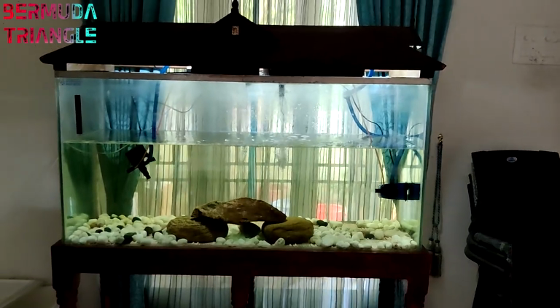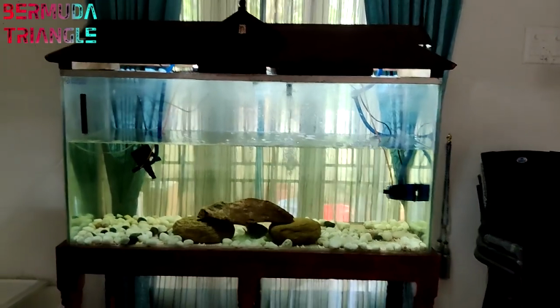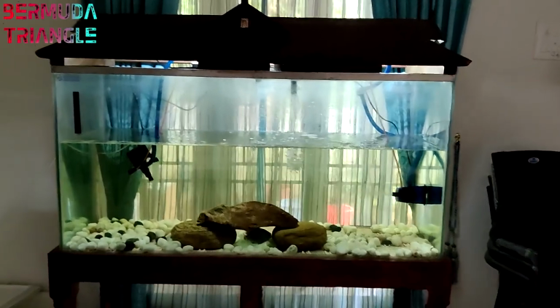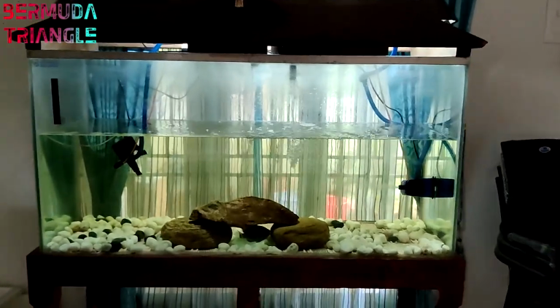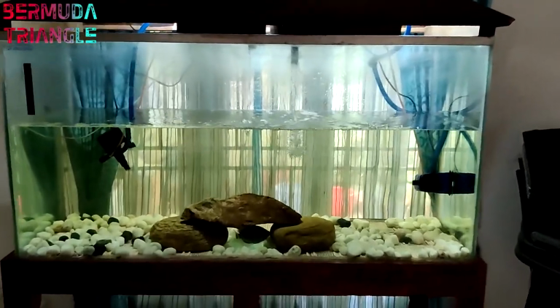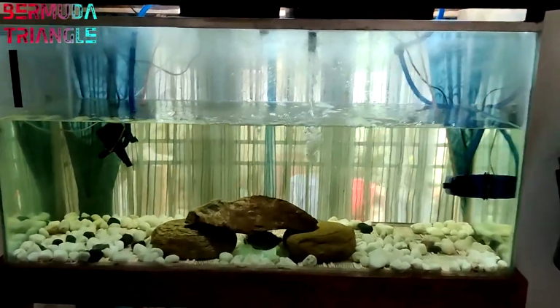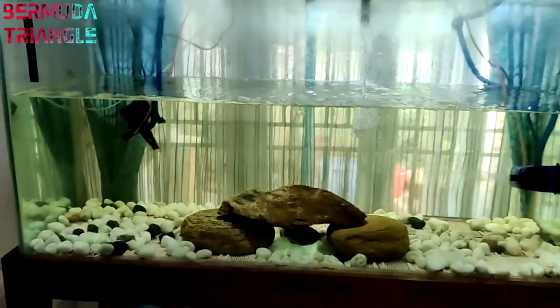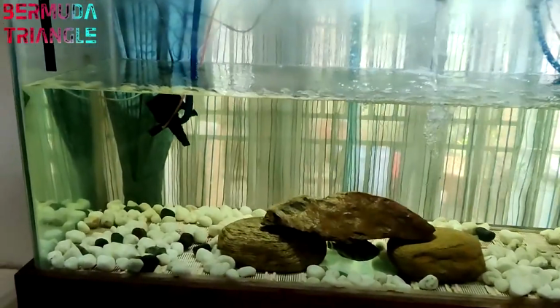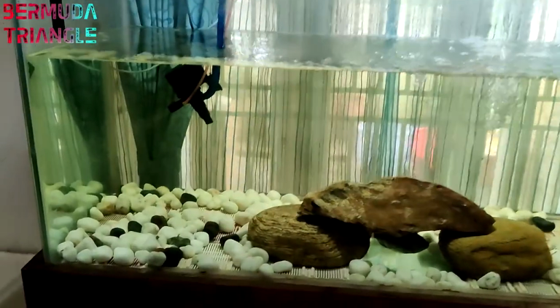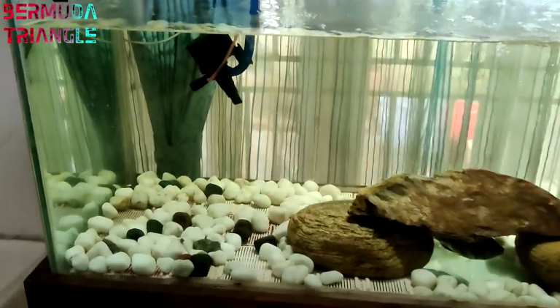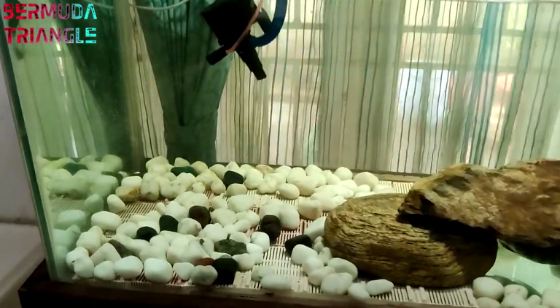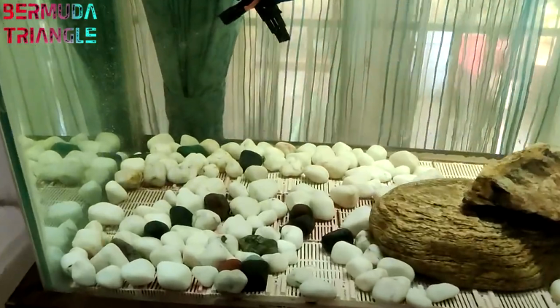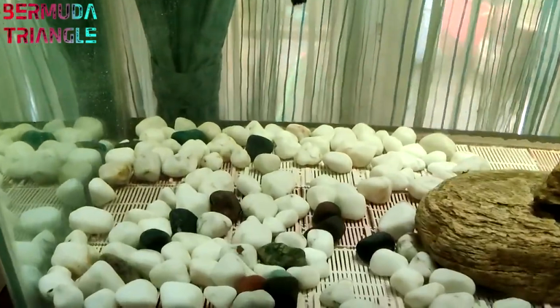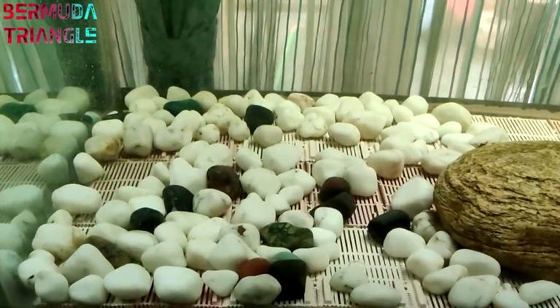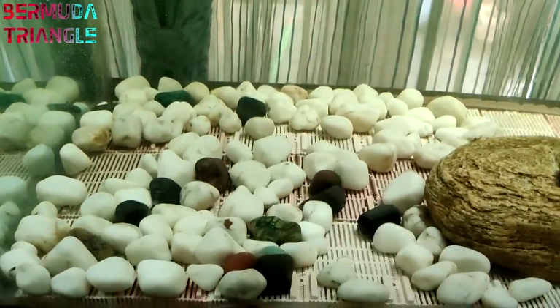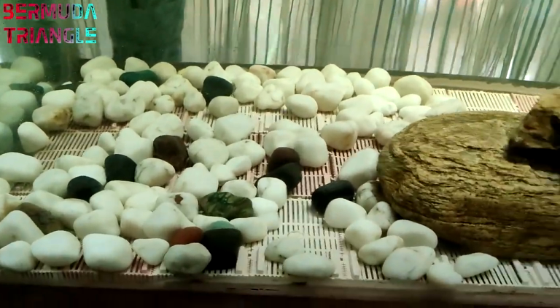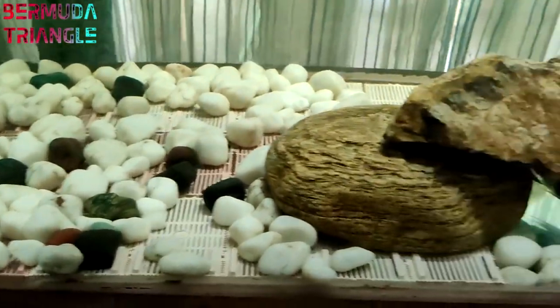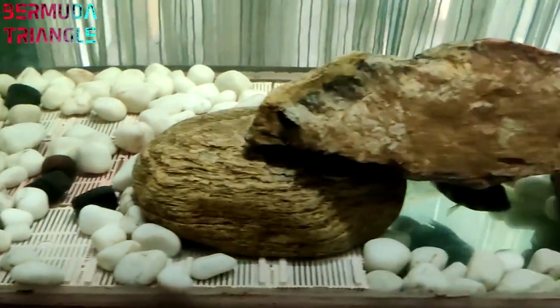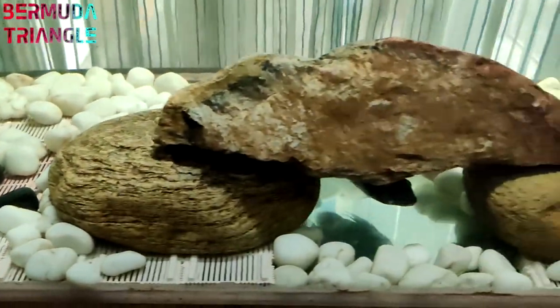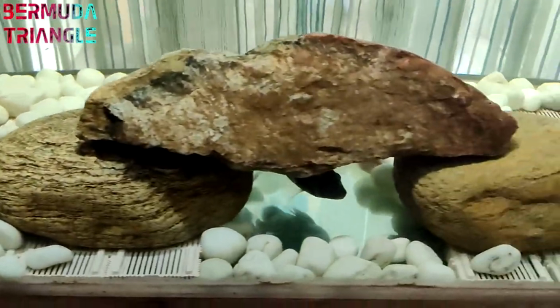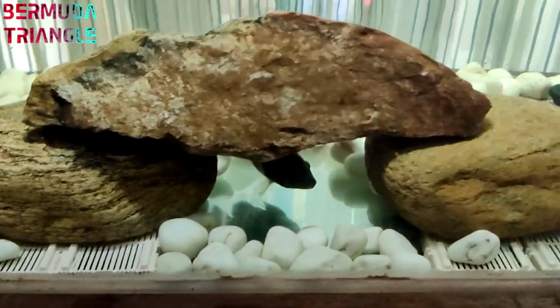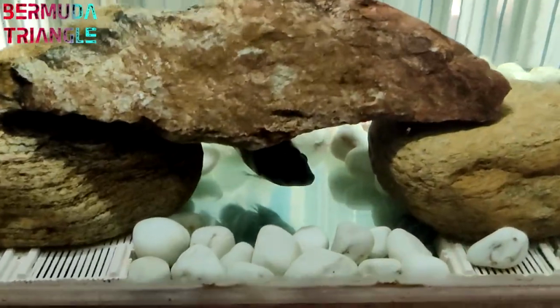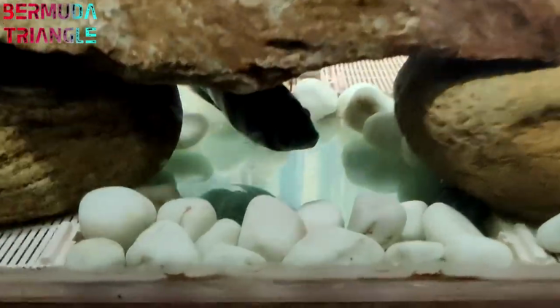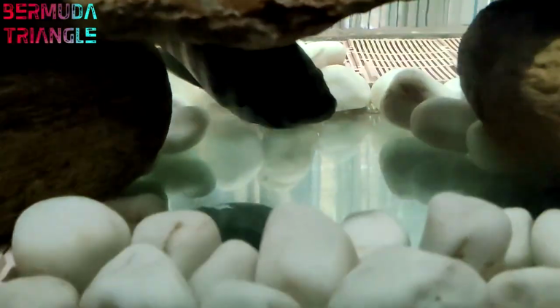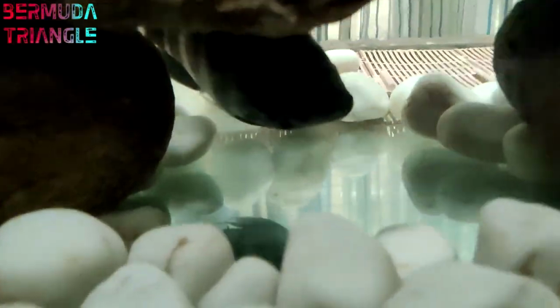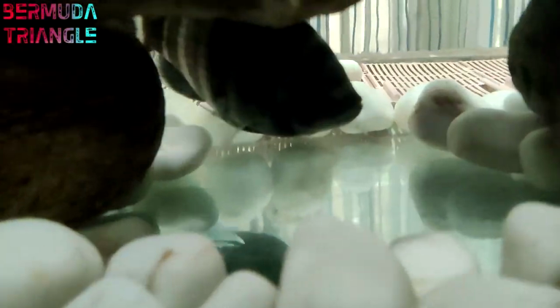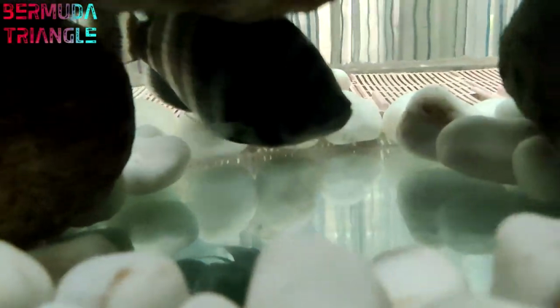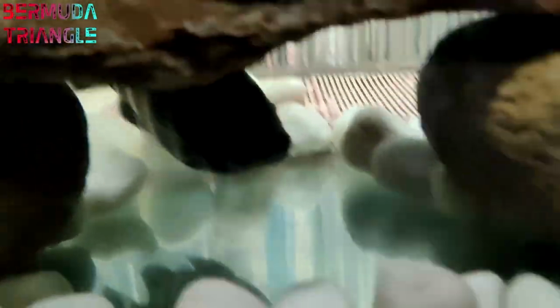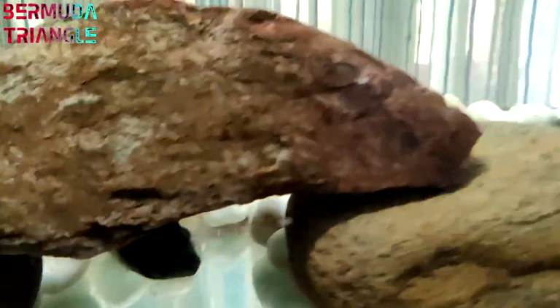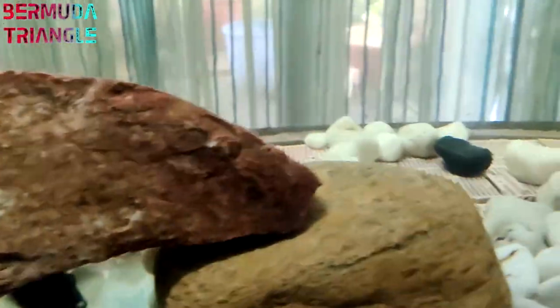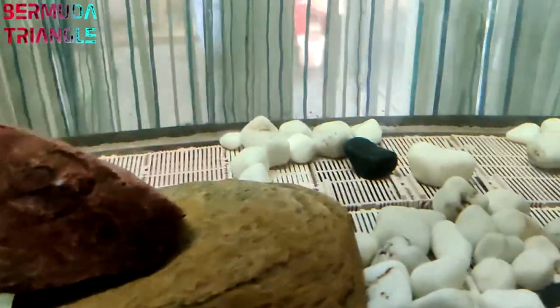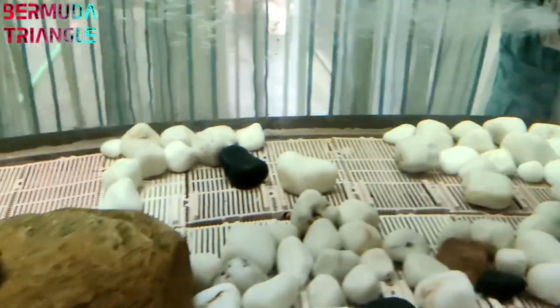This is a 4ft tank. There are a lot of fishes in here. They are selling all the fish. So in this tank, there is no substrate, no stones — this is bare bottom right now.